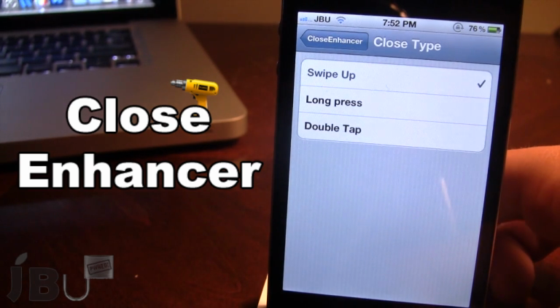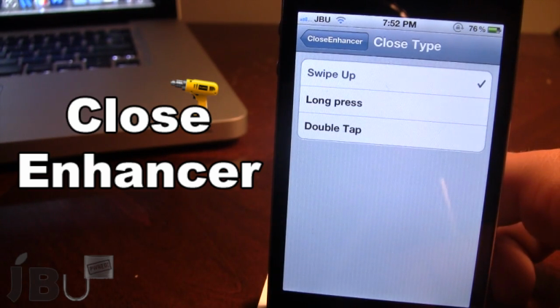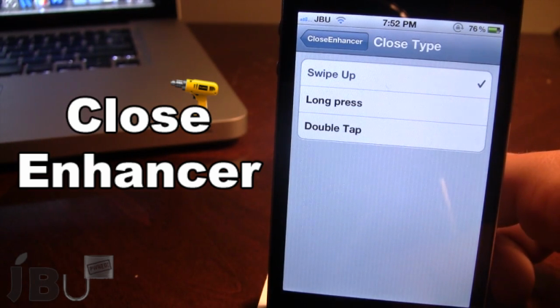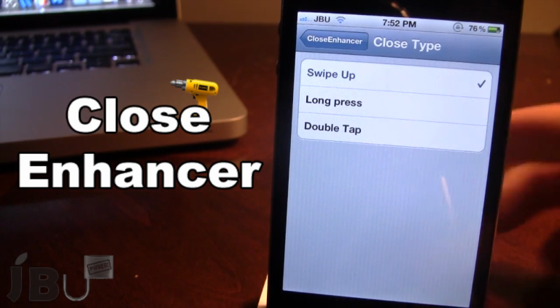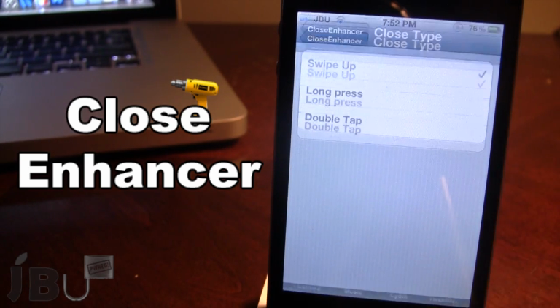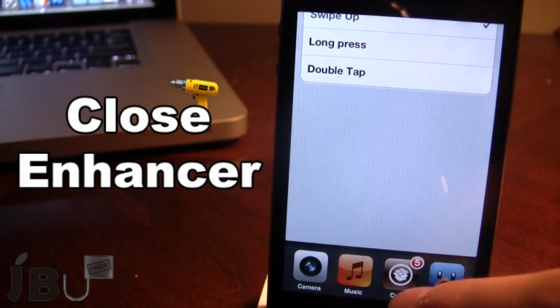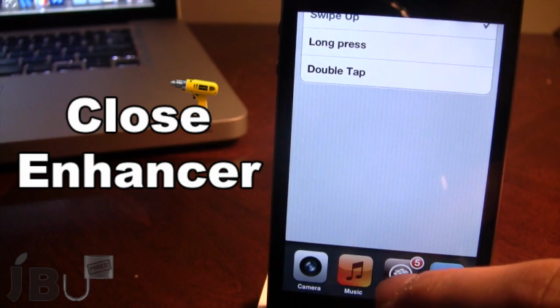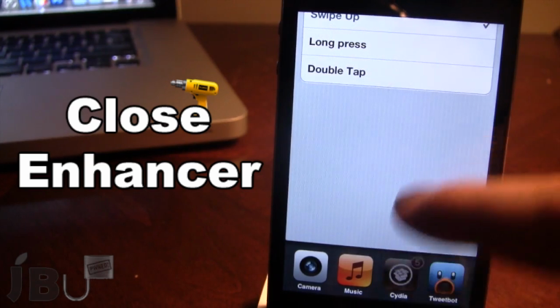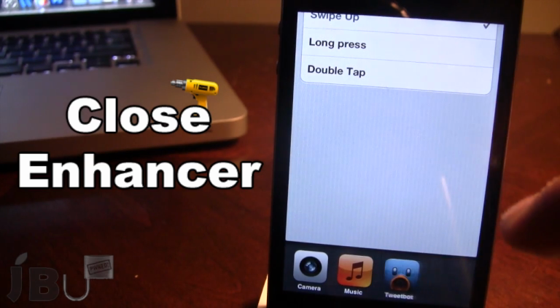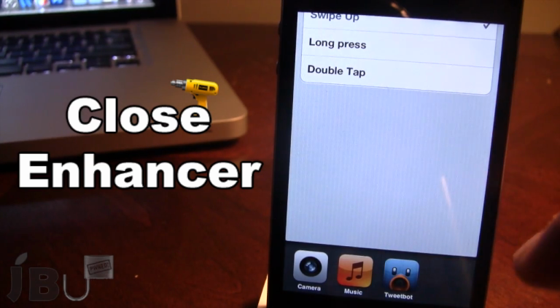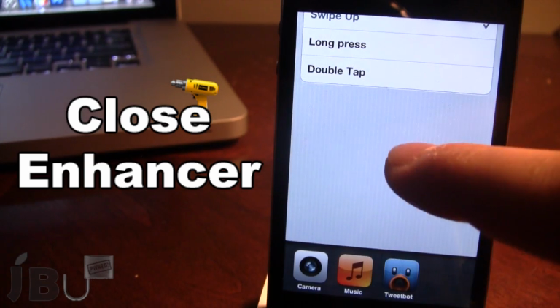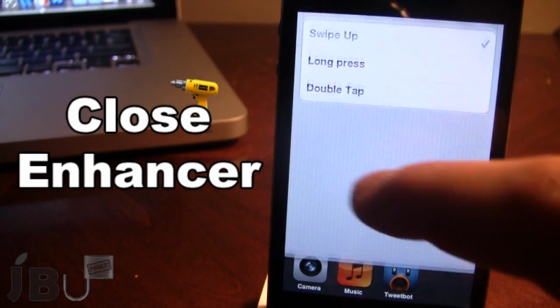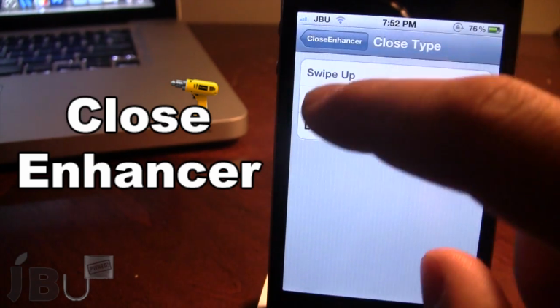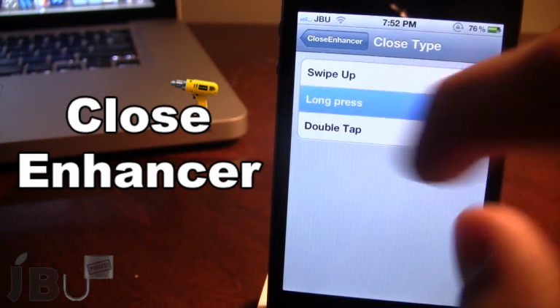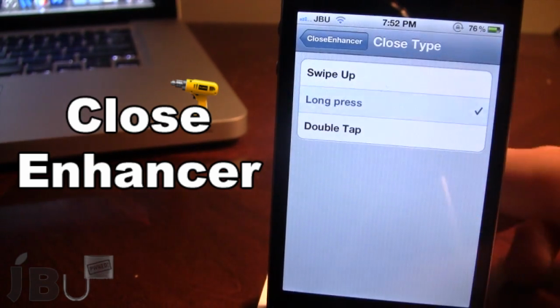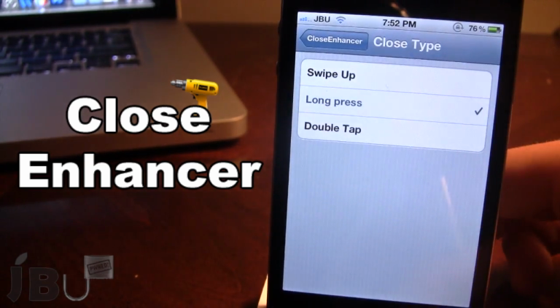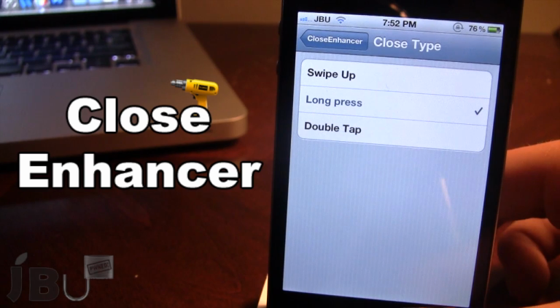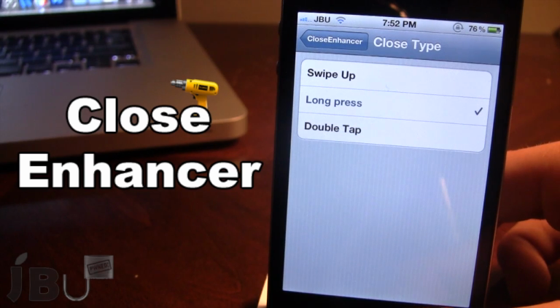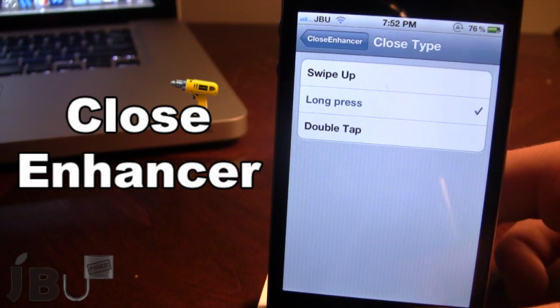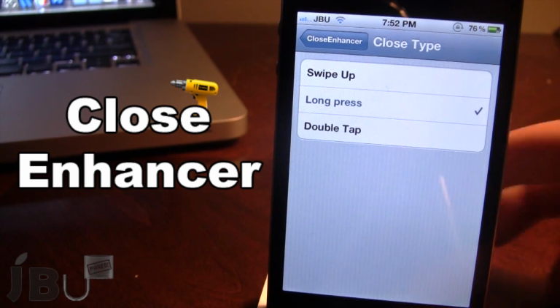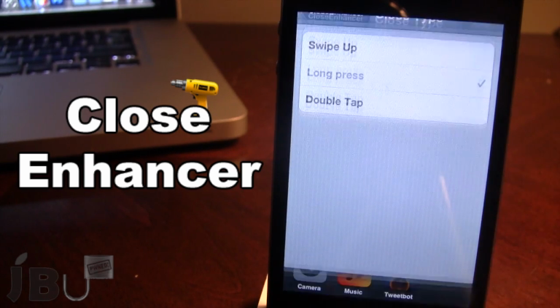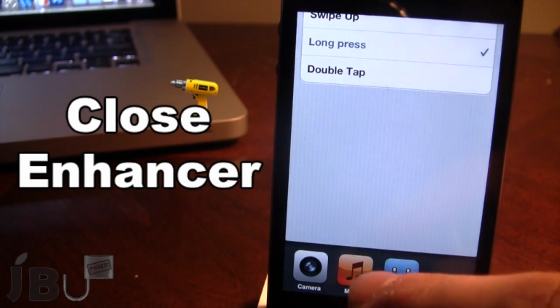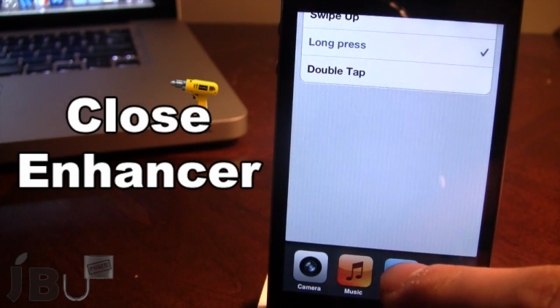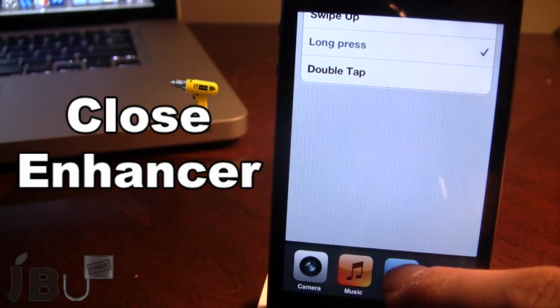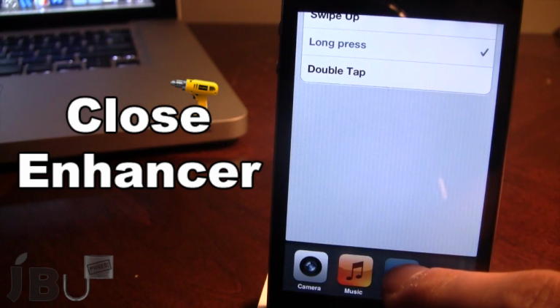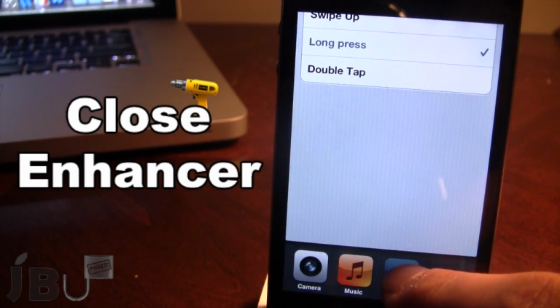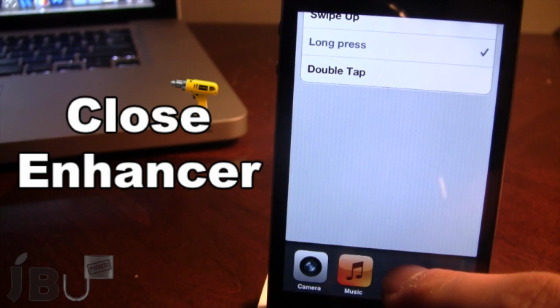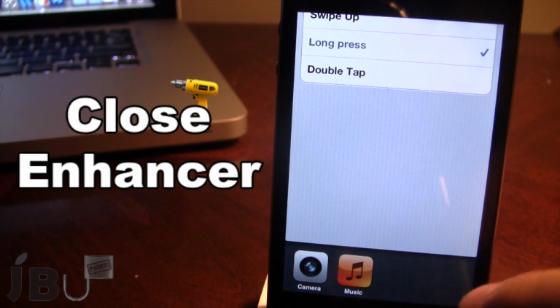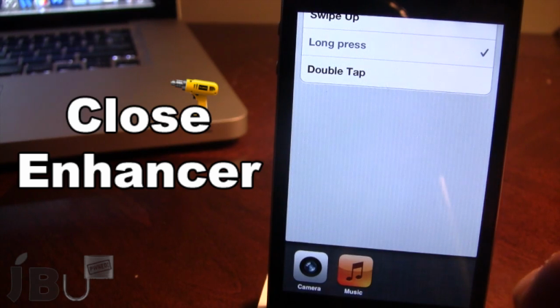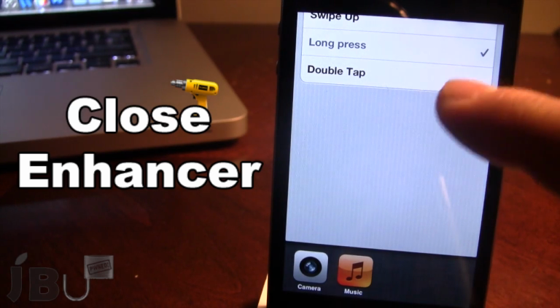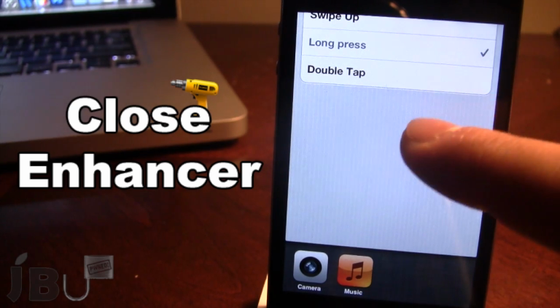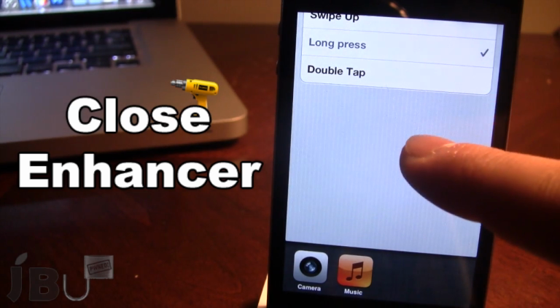If you go ahead and swipe up any application, it will be deleted. The next option is long press — if you press any of the apps for about two seconds, they will be deleted.